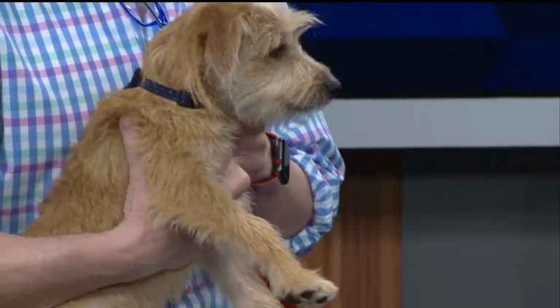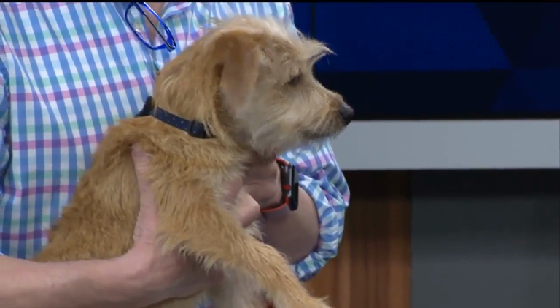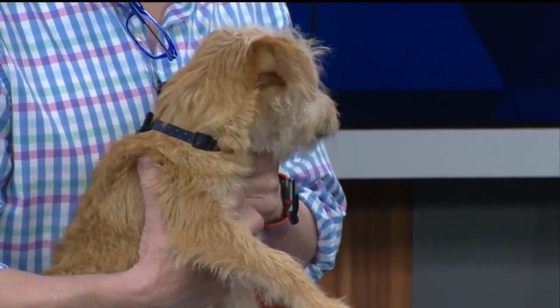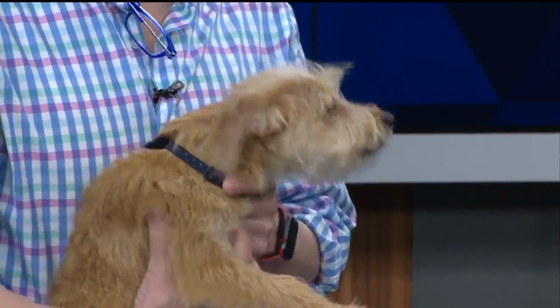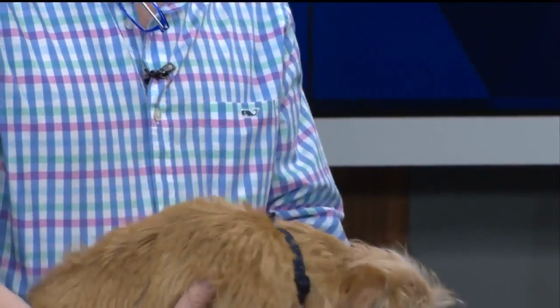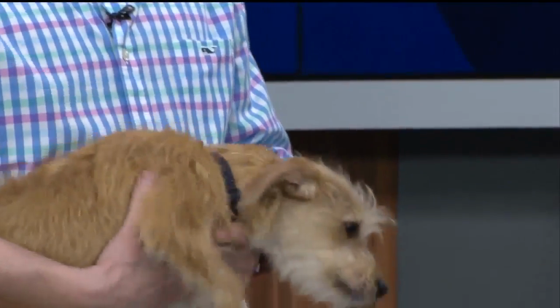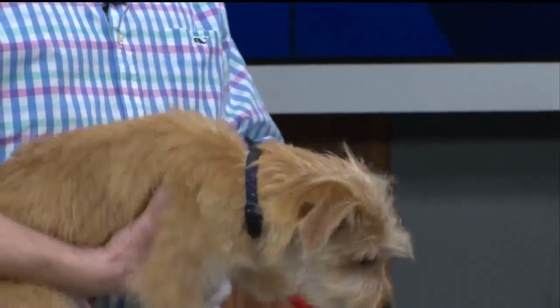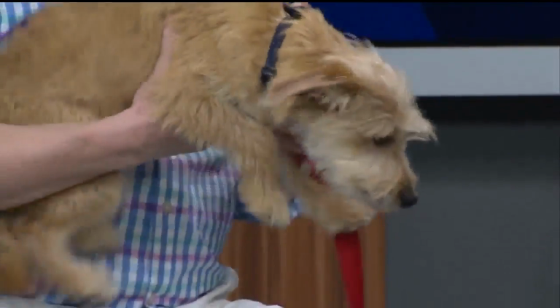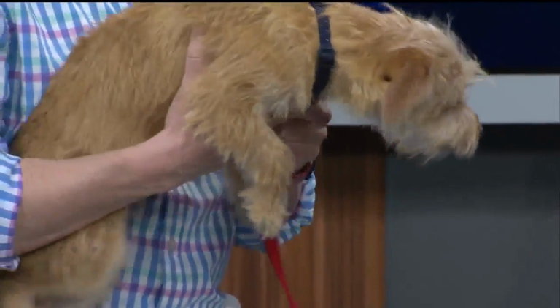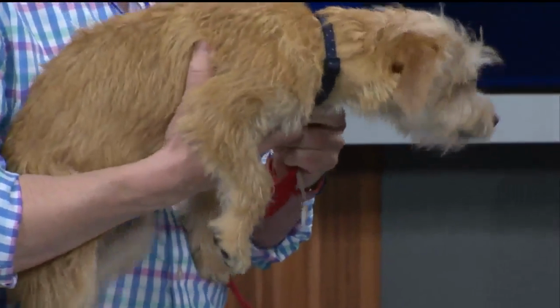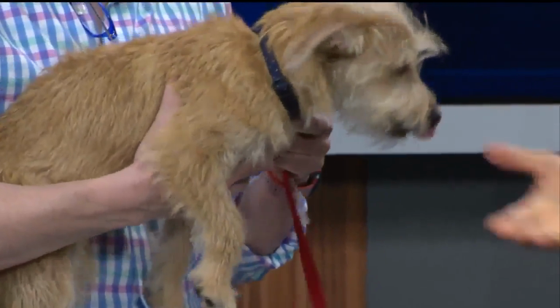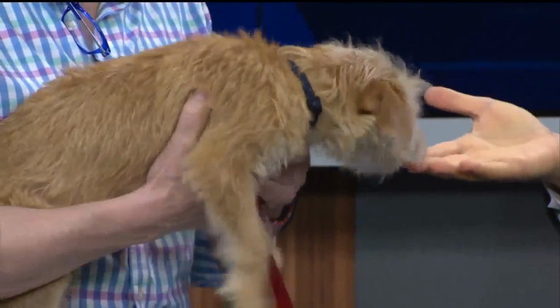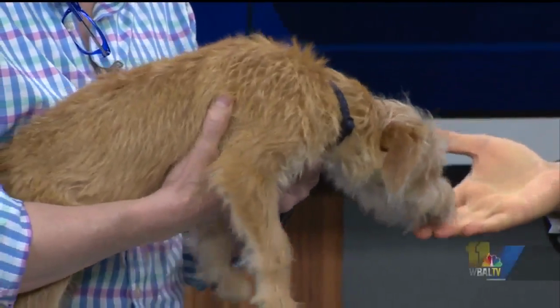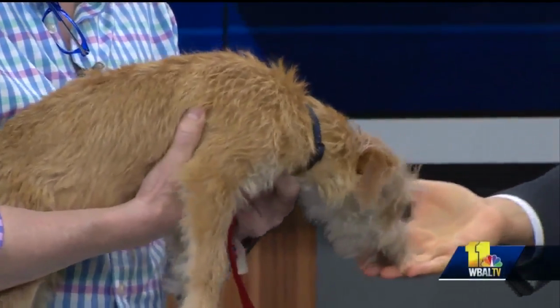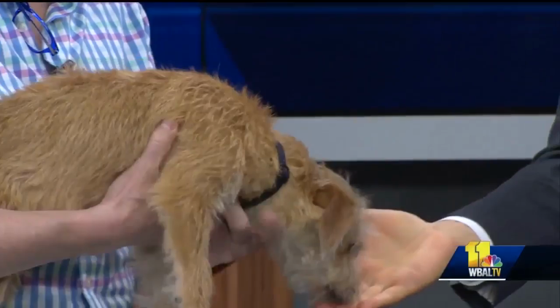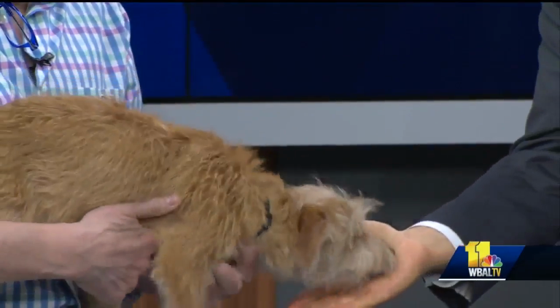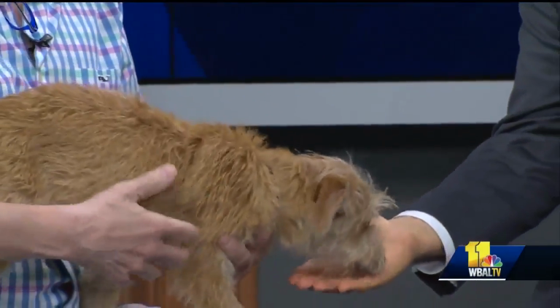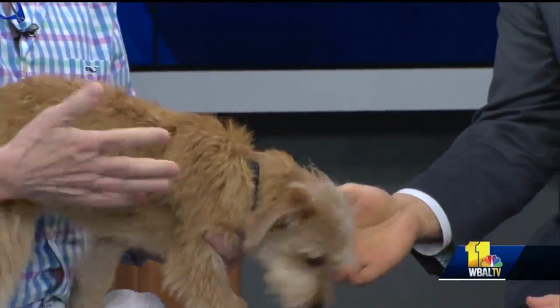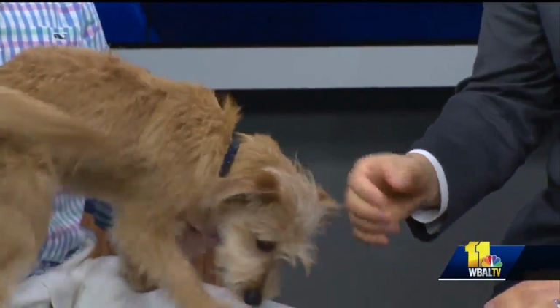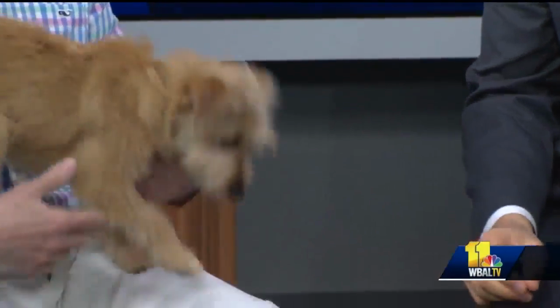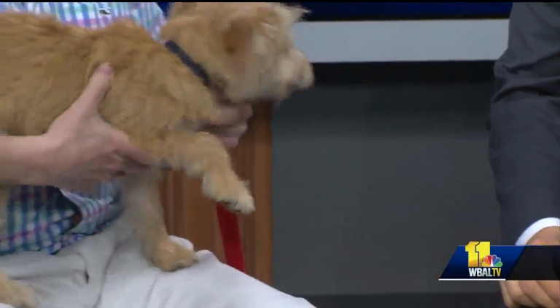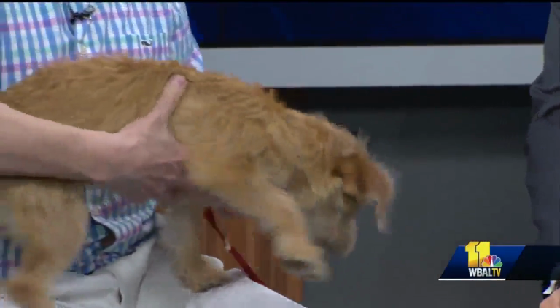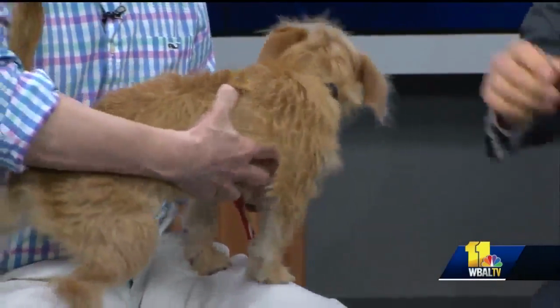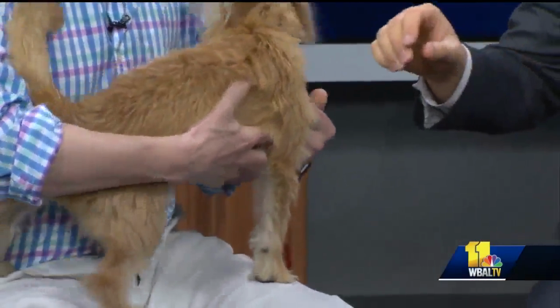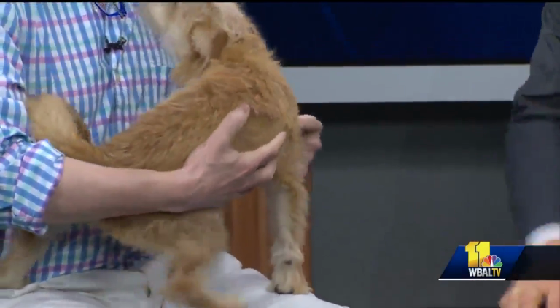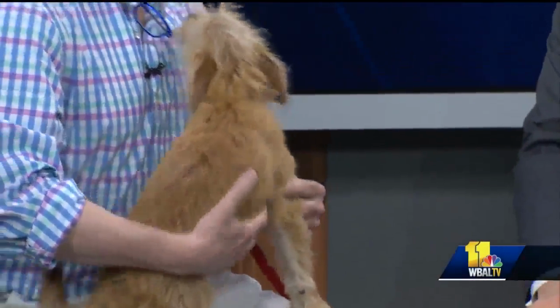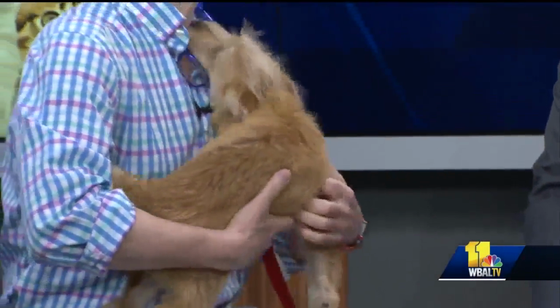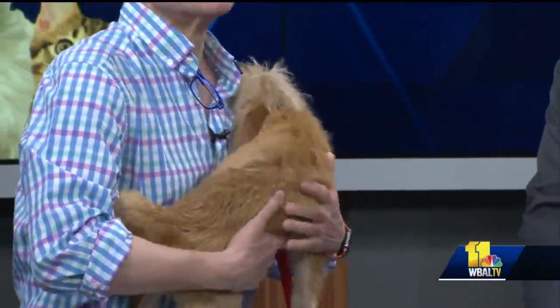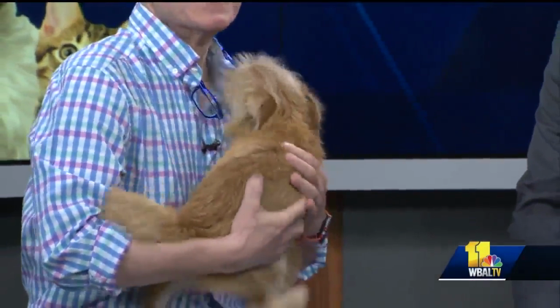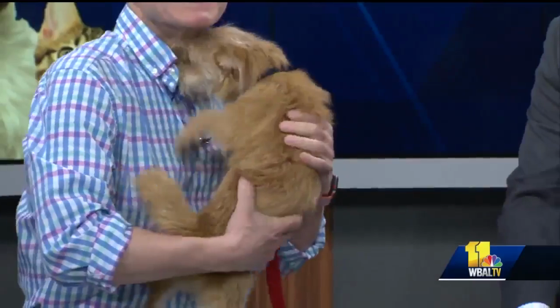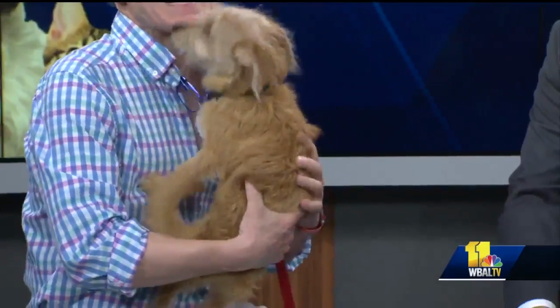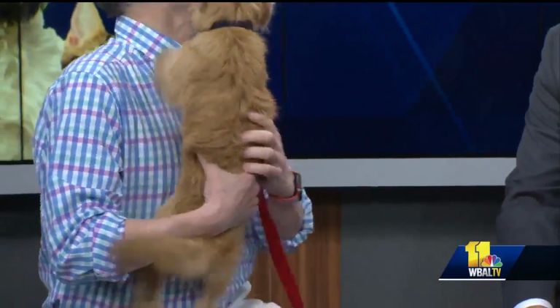Joining us now to answer your pet questions as always is Dr. Kim Hammond. Thanks for joining us. My pleasure. This is Stella. This is the coolest little thing ever — just a ball of joy. Happy dog.